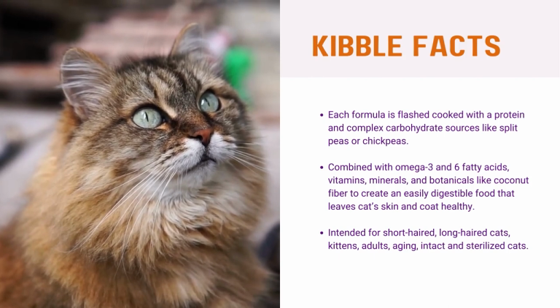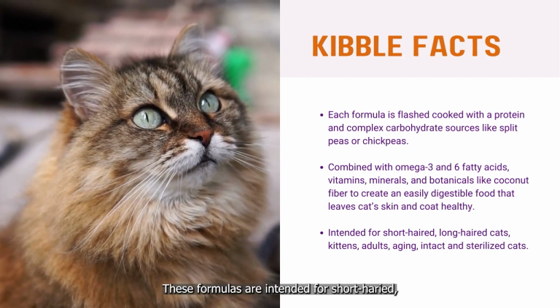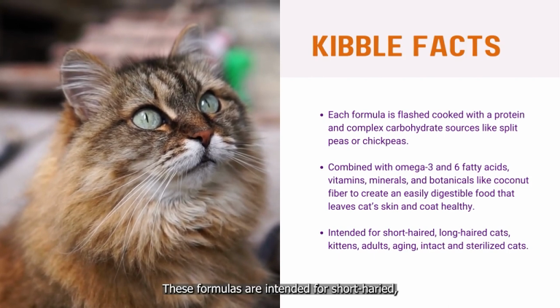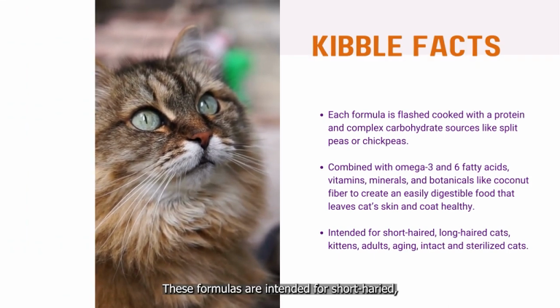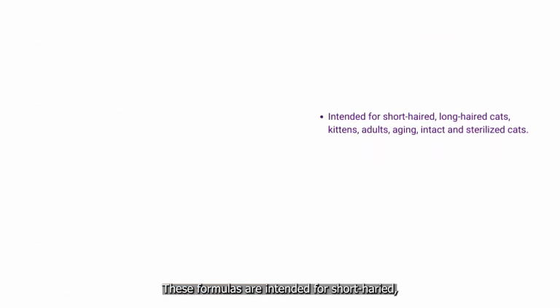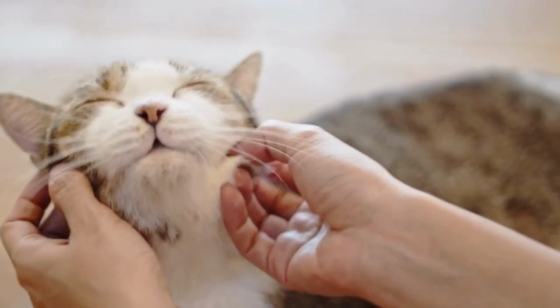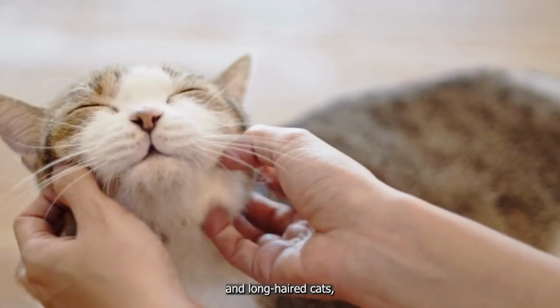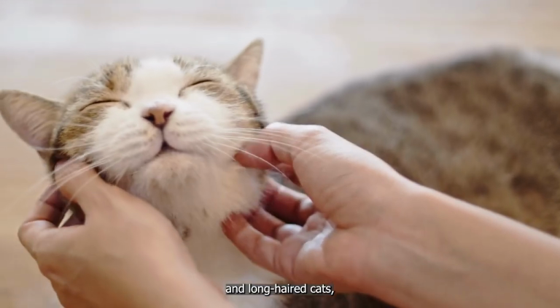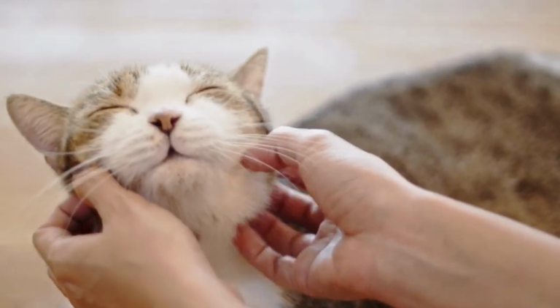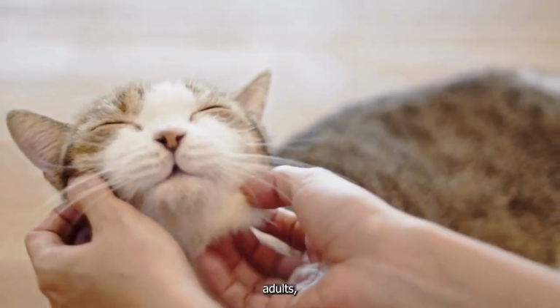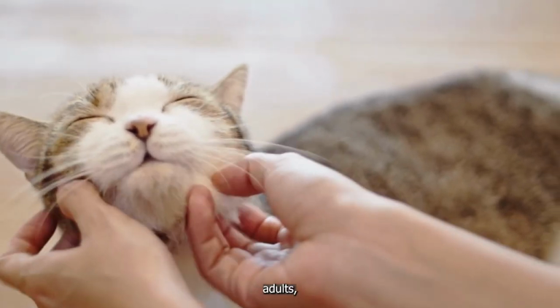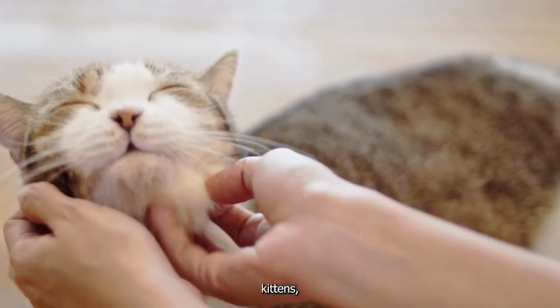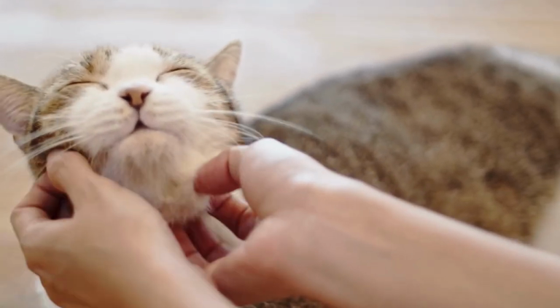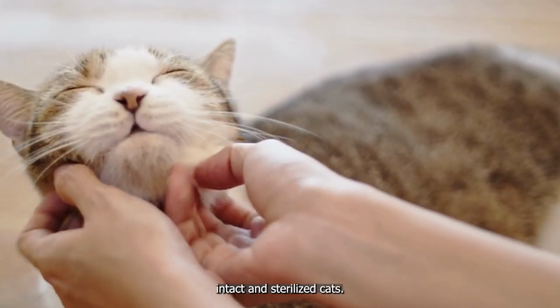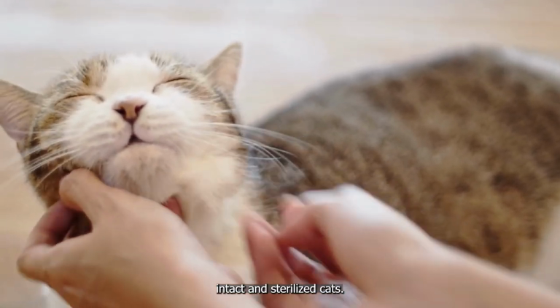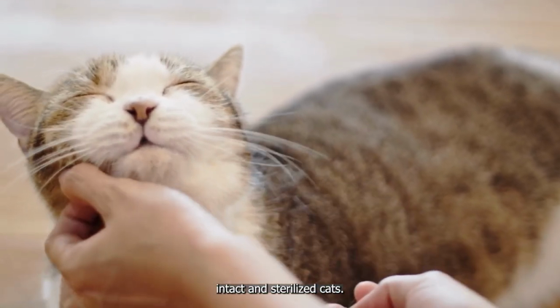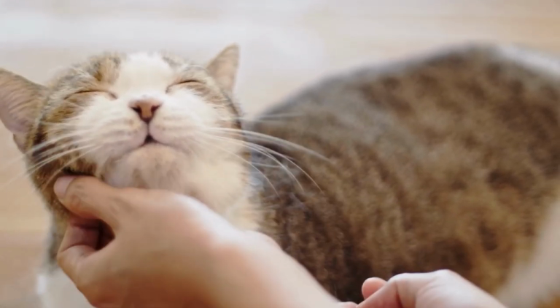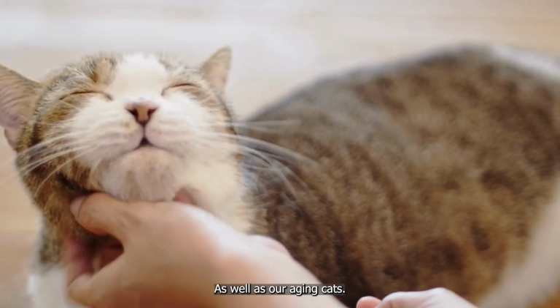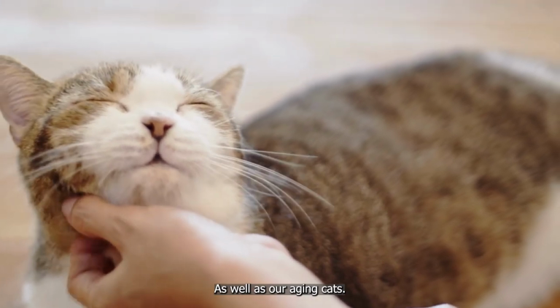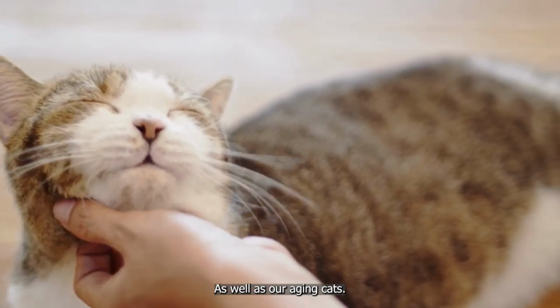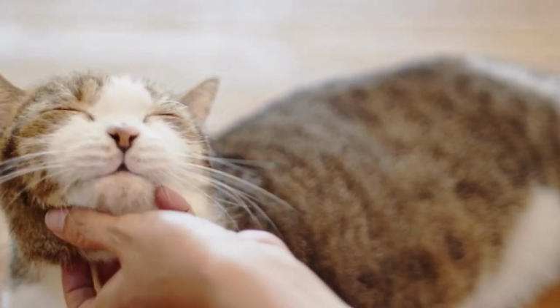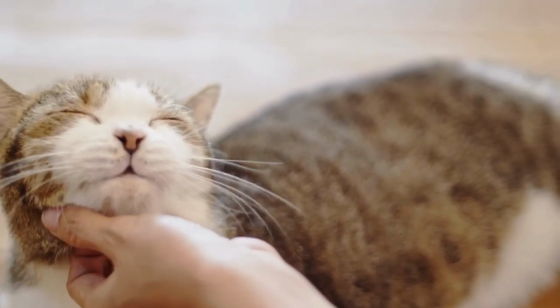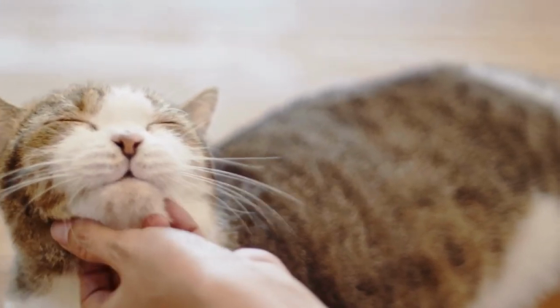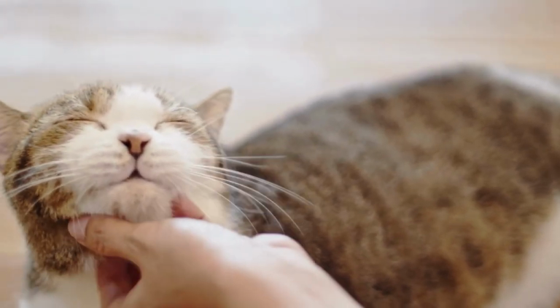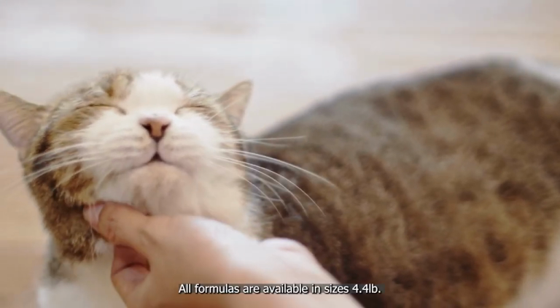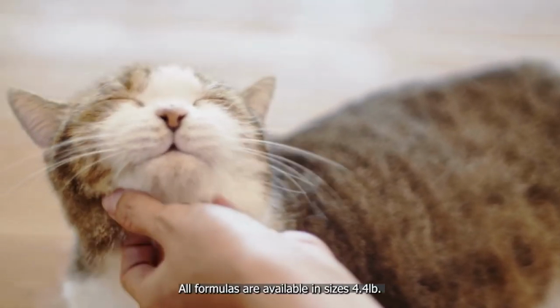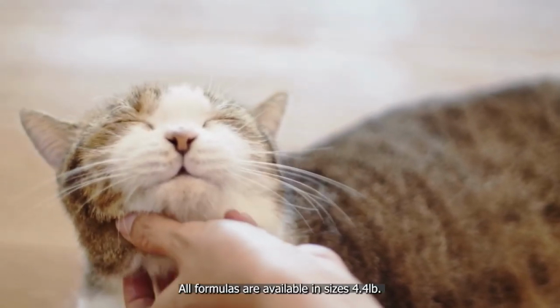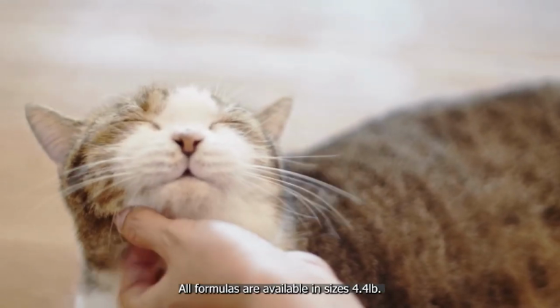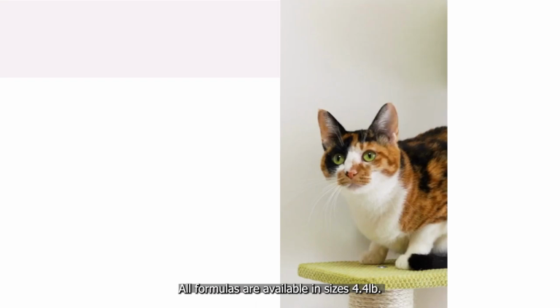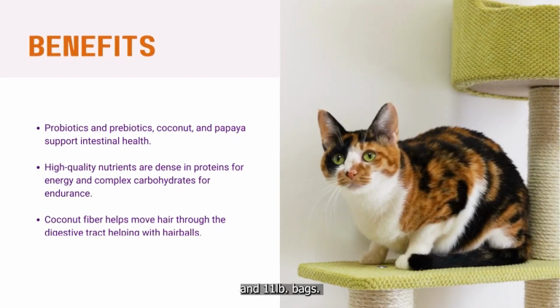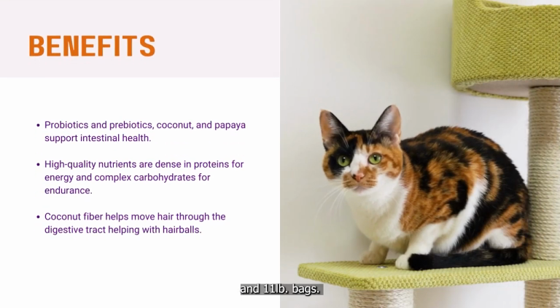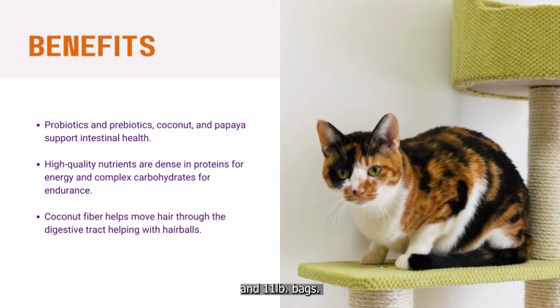These formulas are intended for short-haired and long-haired cats, adults, kittens, intact and sterilized cats, as well as our aging cats. All formulas are available in 4.4 and 11-pound bags.